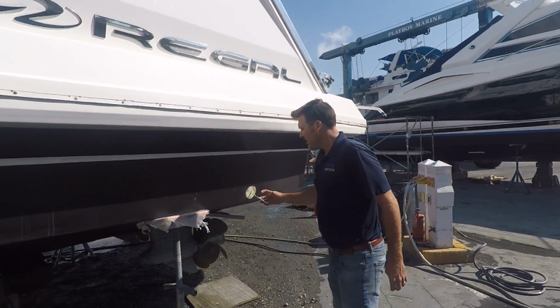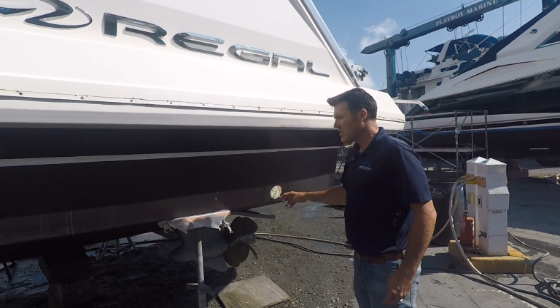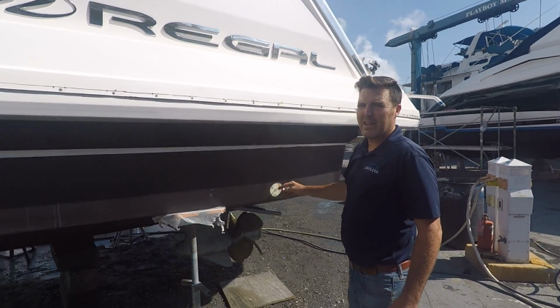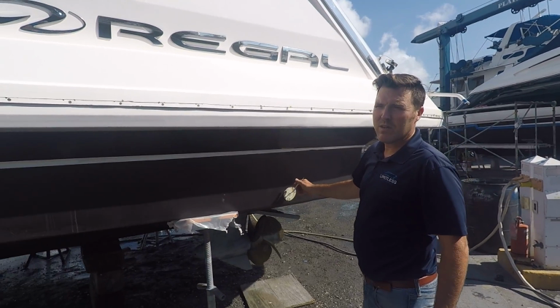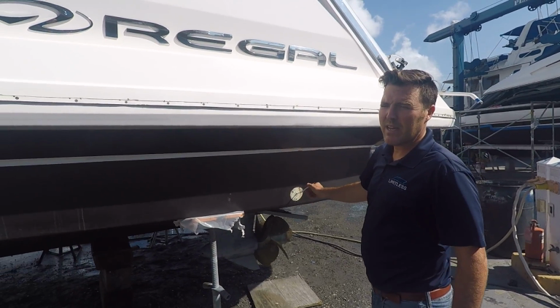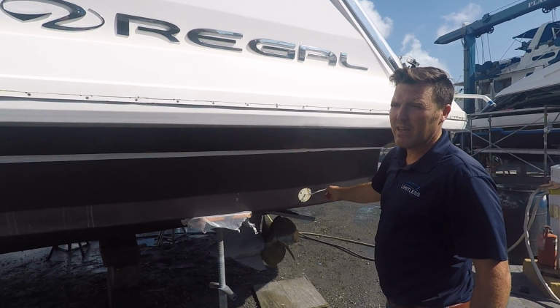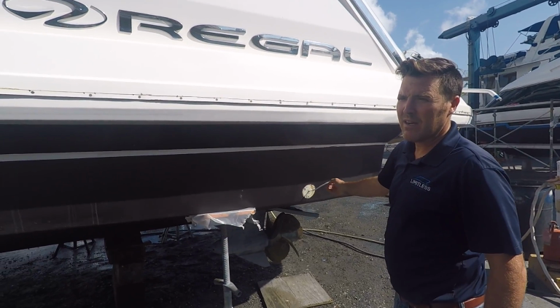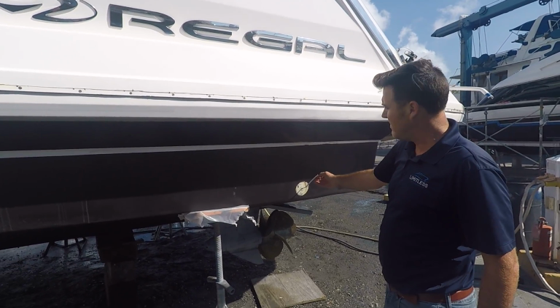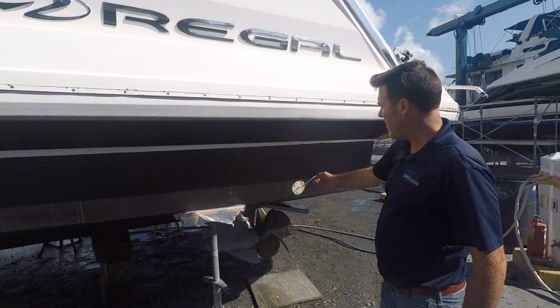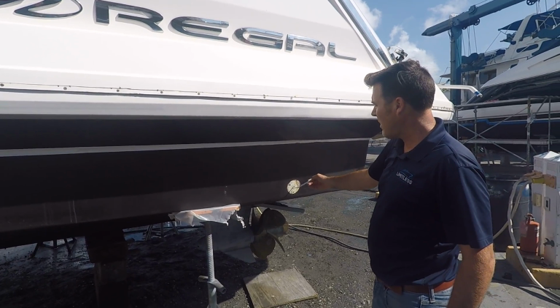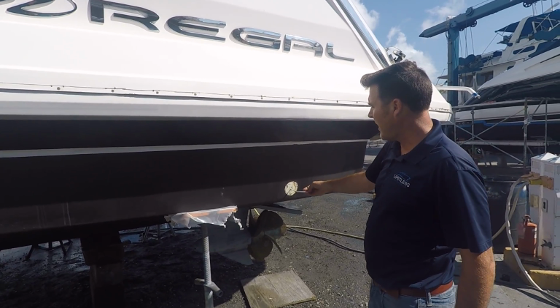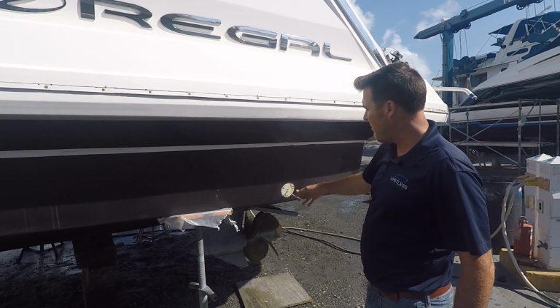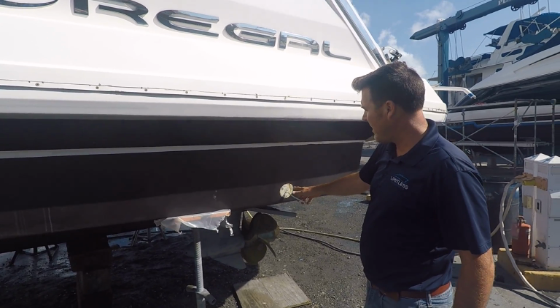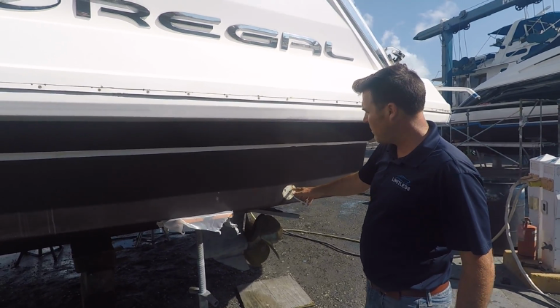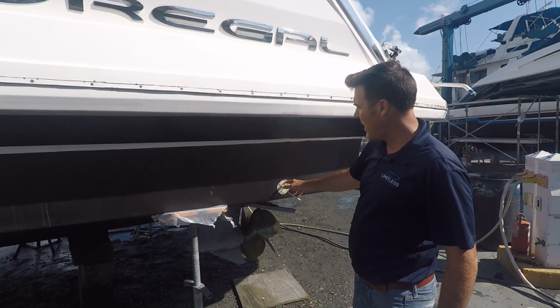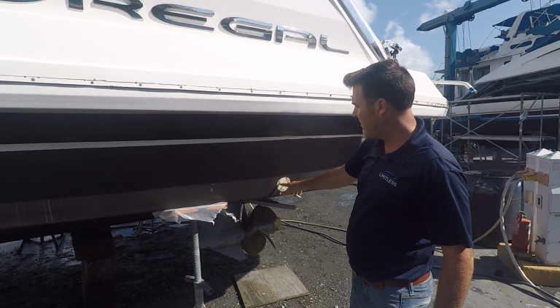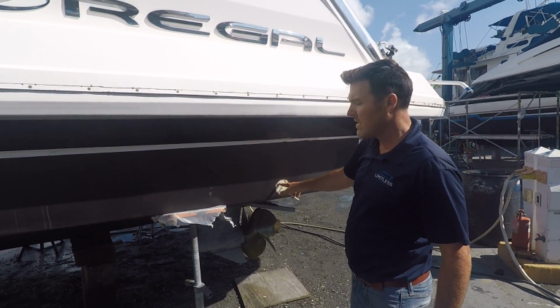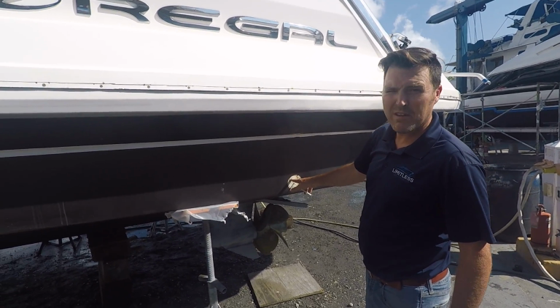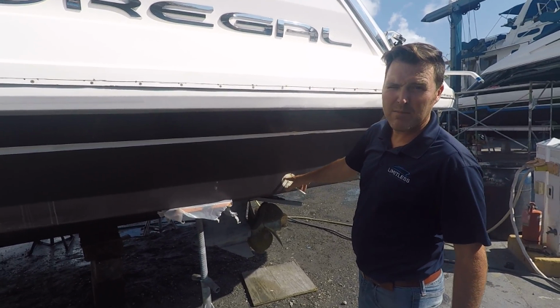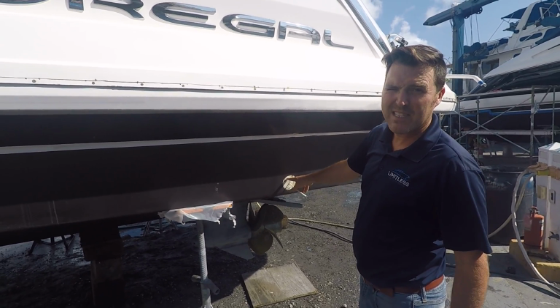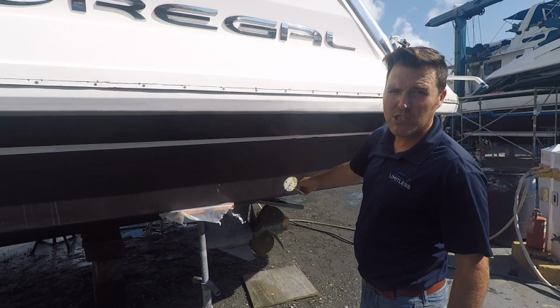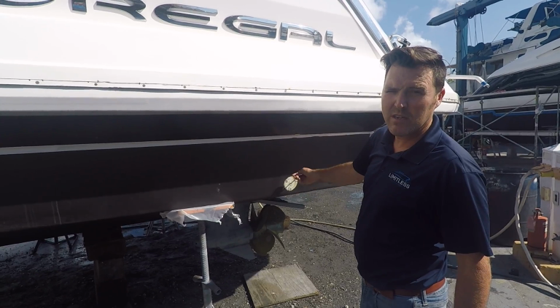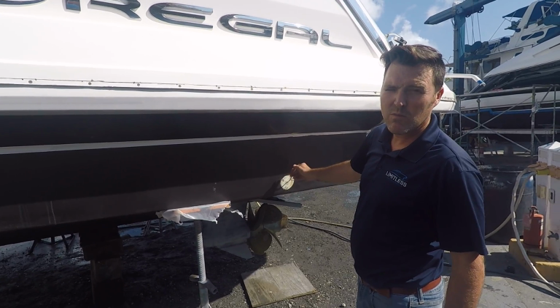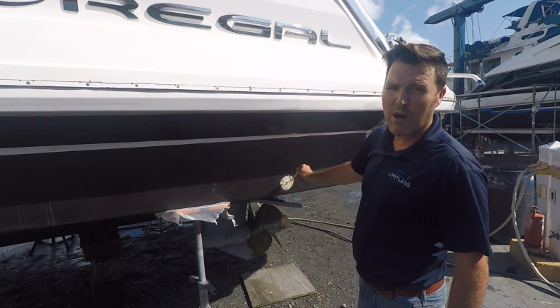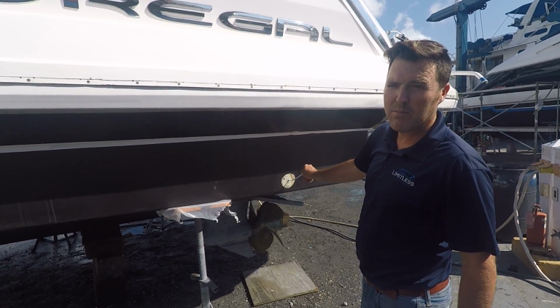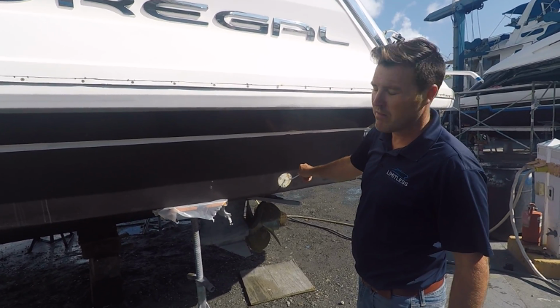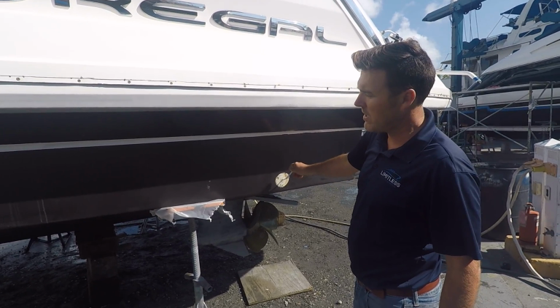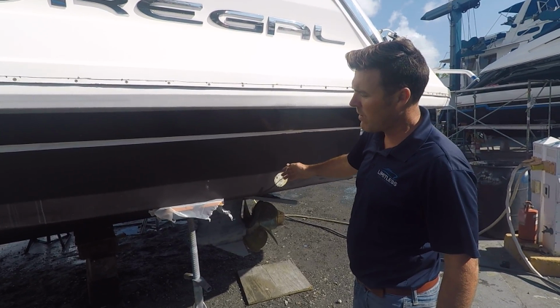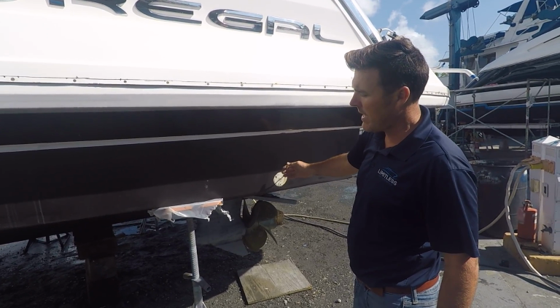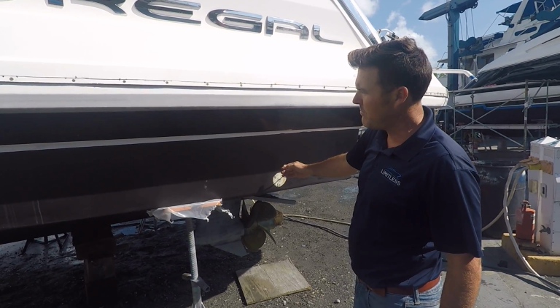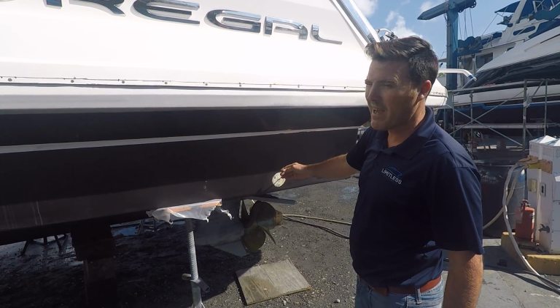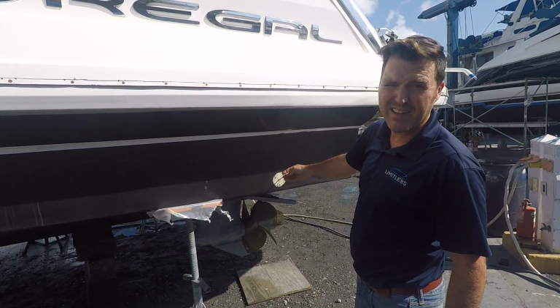So this right here was an underwater light. We'll go ahead and fix a little bit of fiberglass damage here, pre-wire up the underwater light, and put it back in.